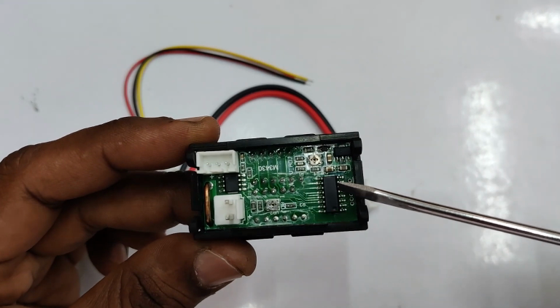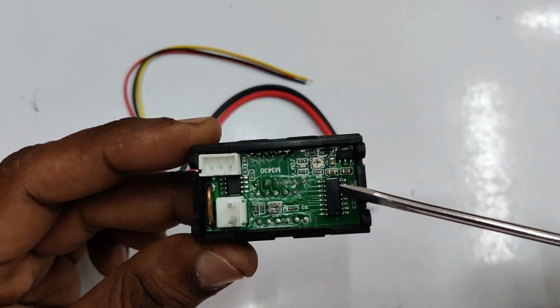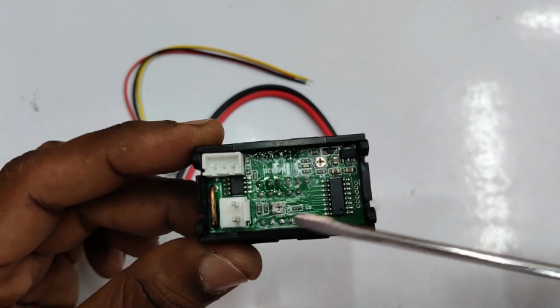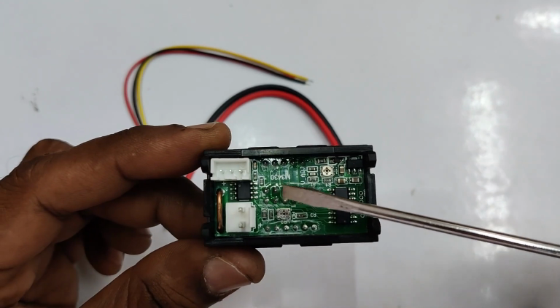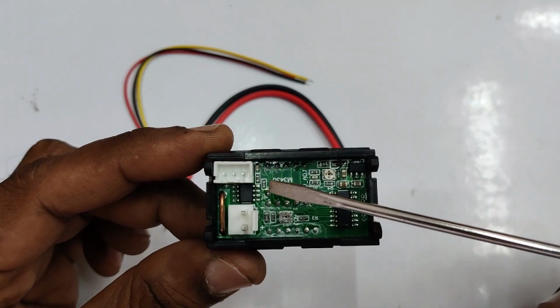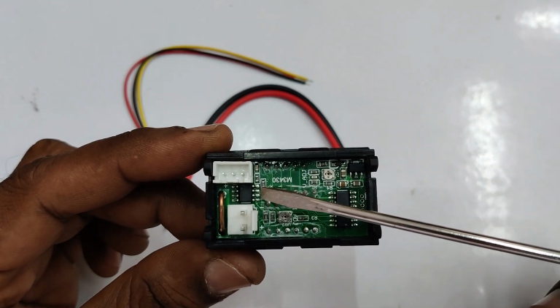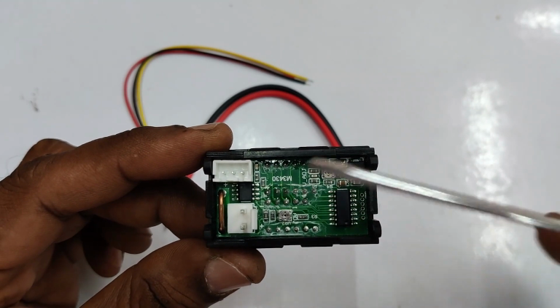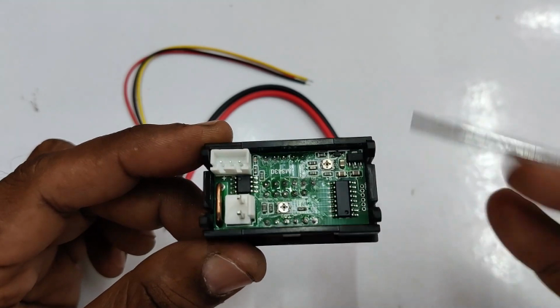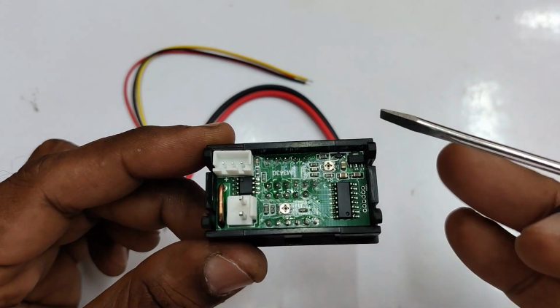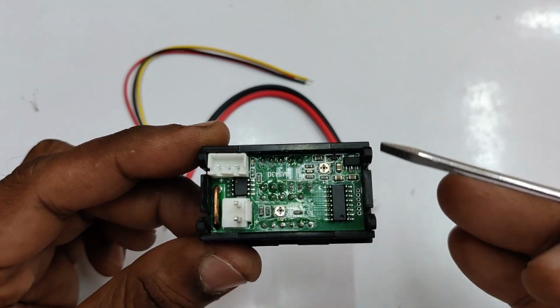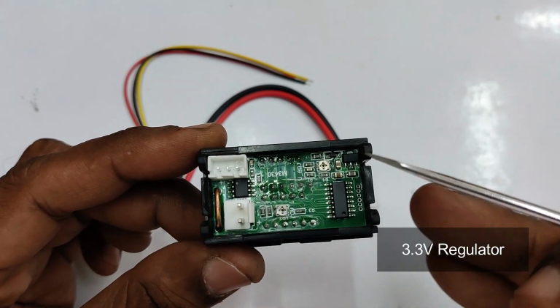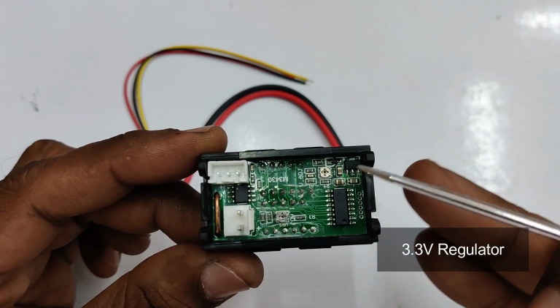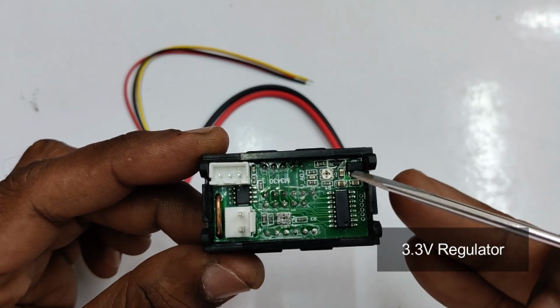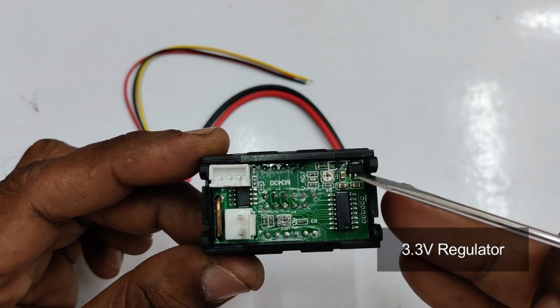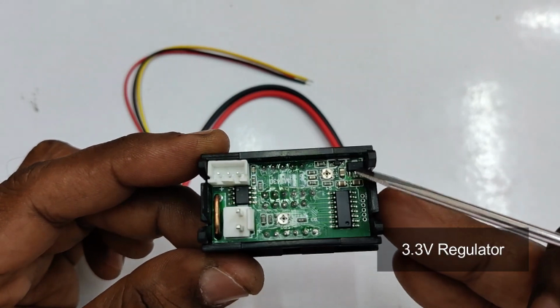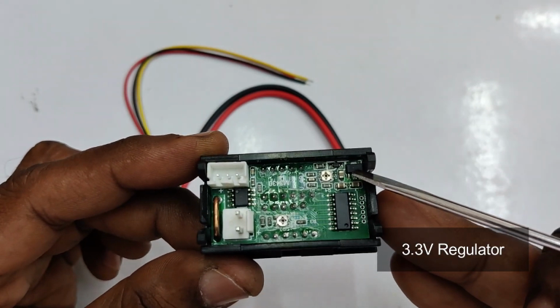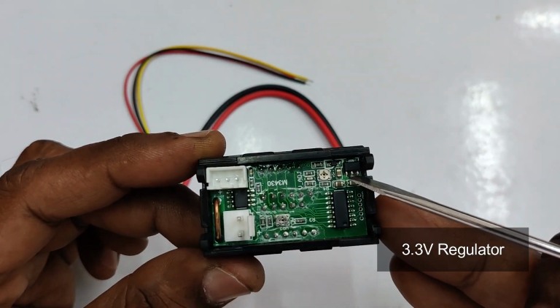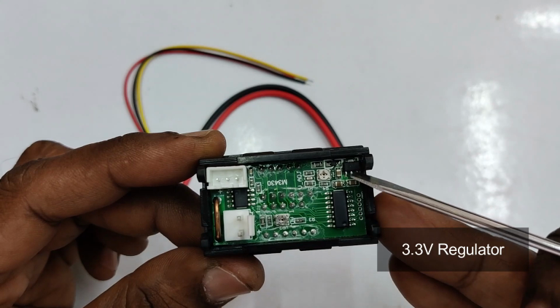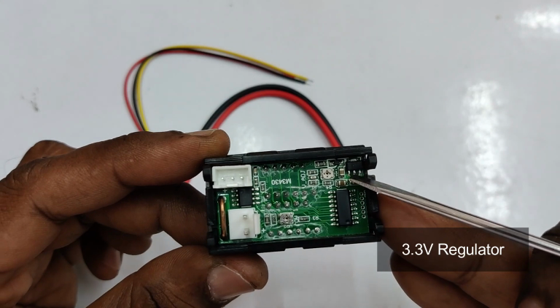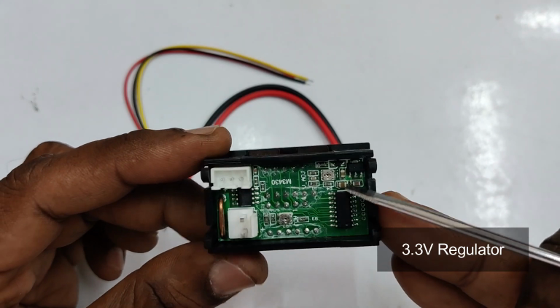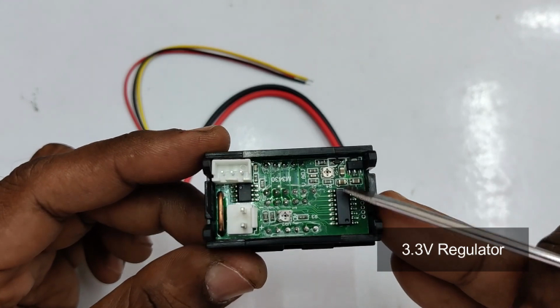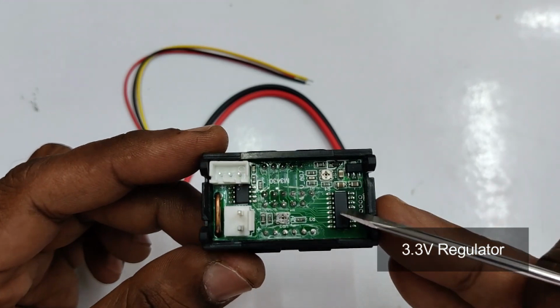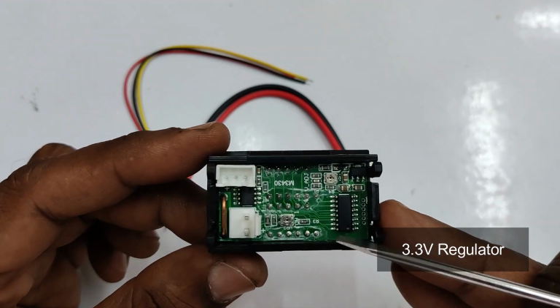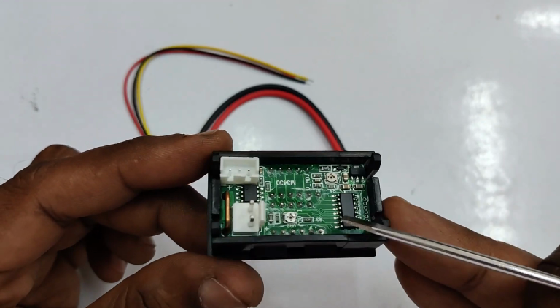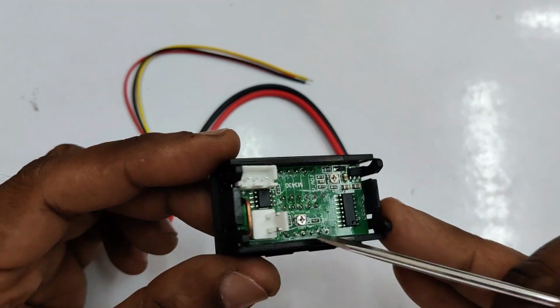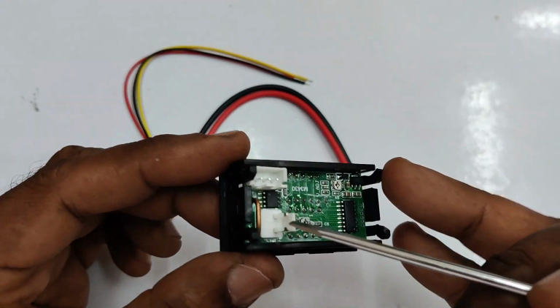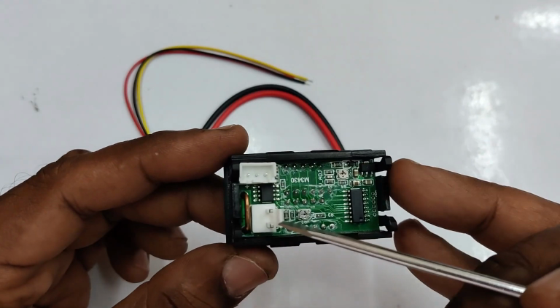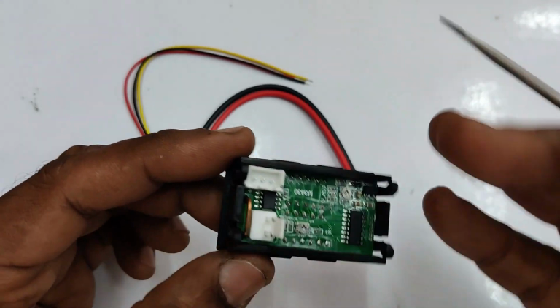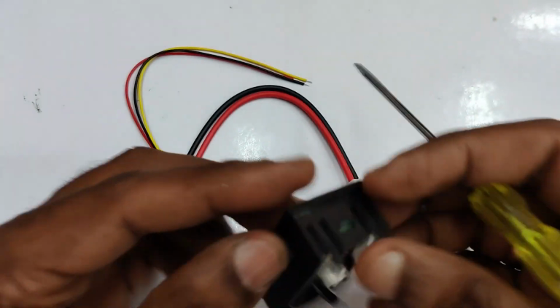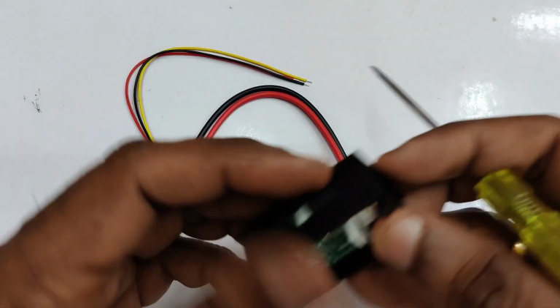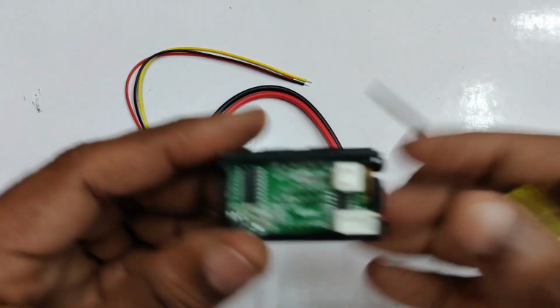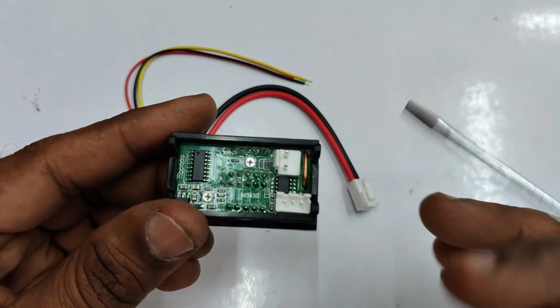There is a 16-pin IC — the number is erased — this is the MCU, and an 8-pin IC which is a comparator, and a 3.3 volt regulator on the right-hand side. So the IC works on 3.3 volts.